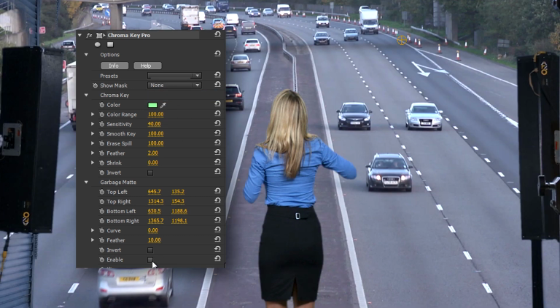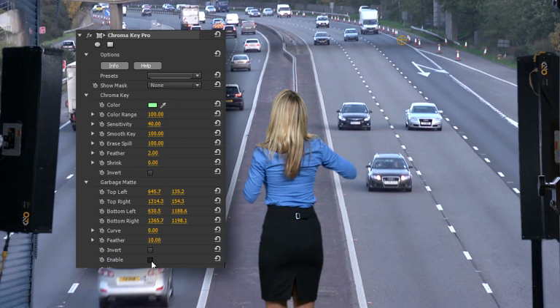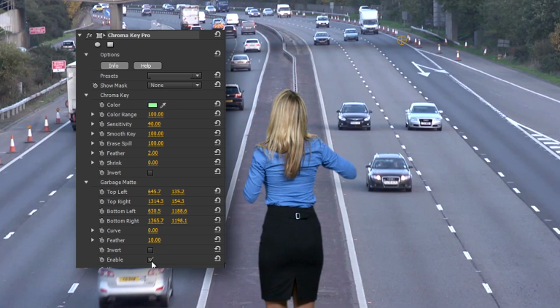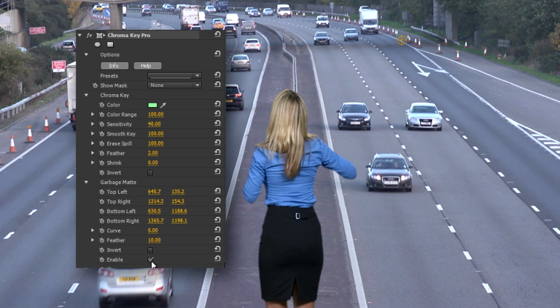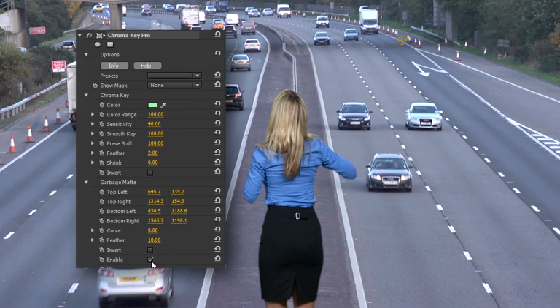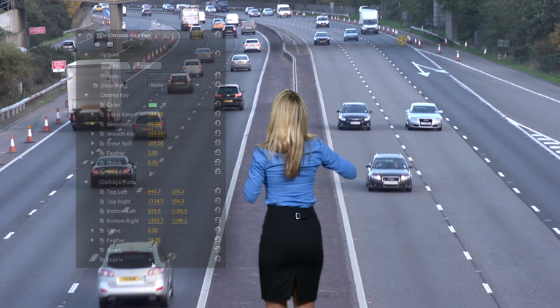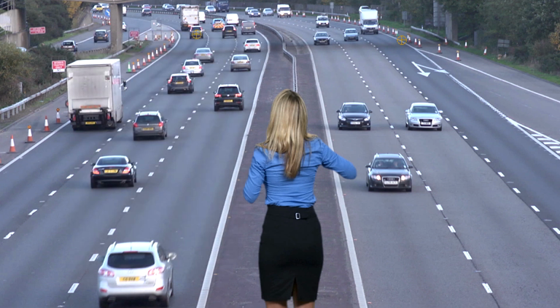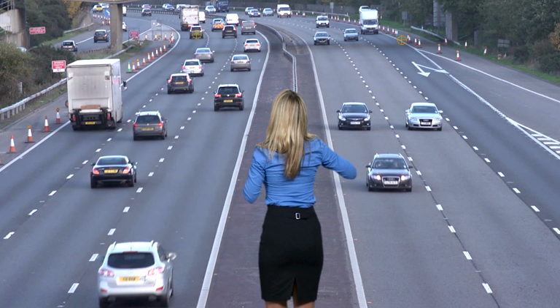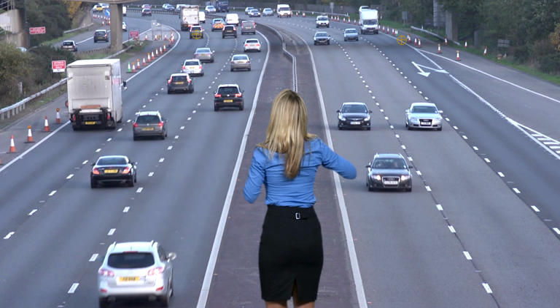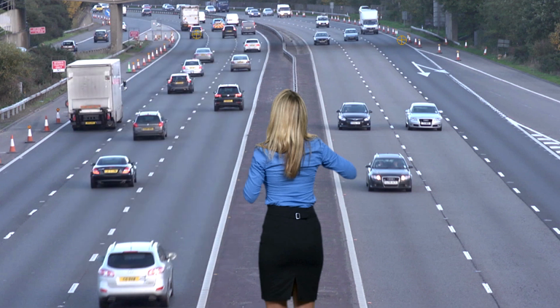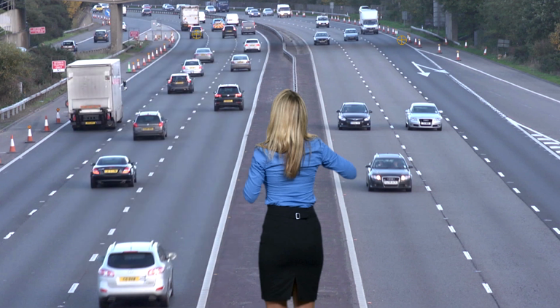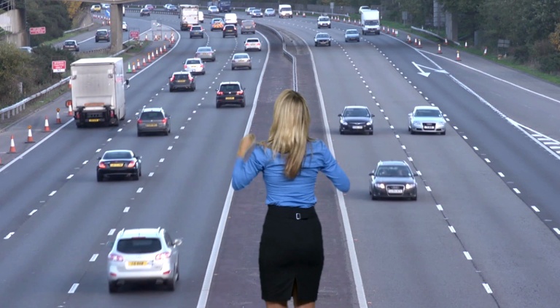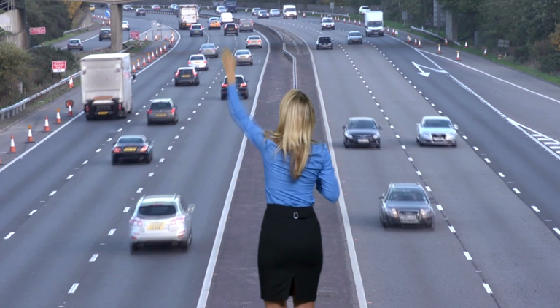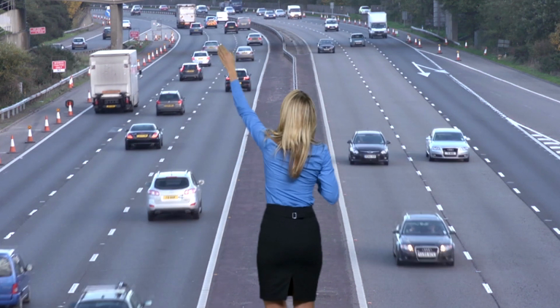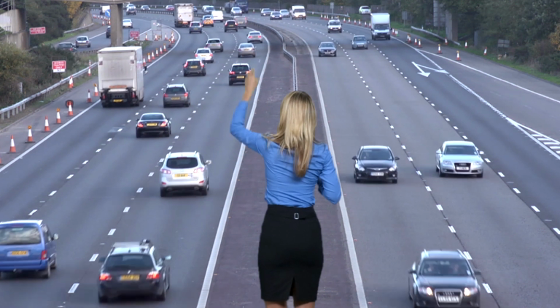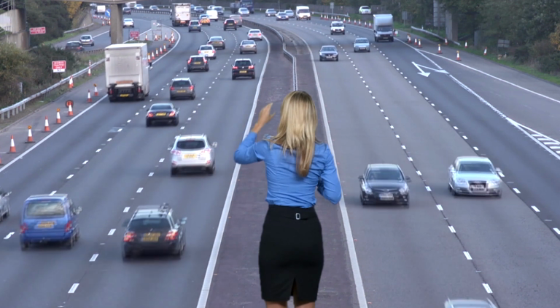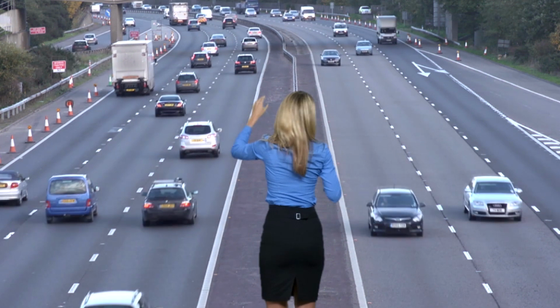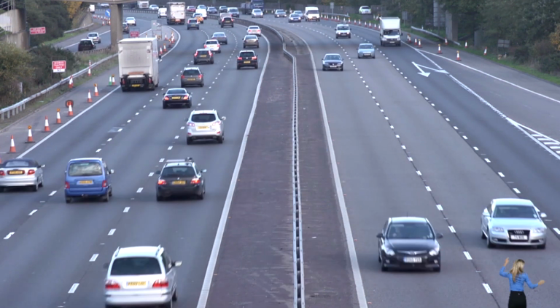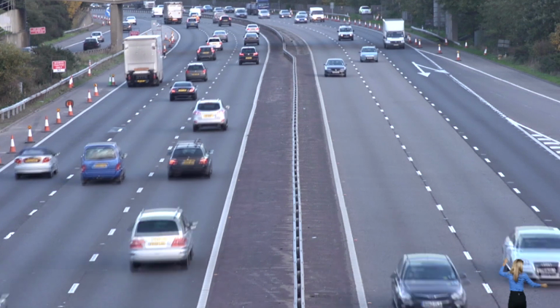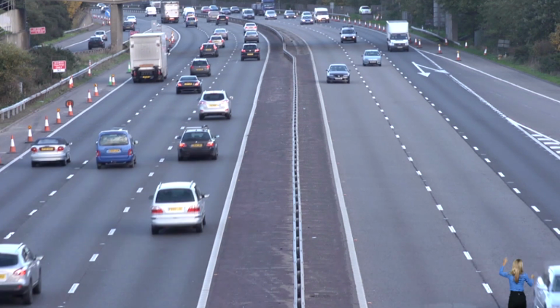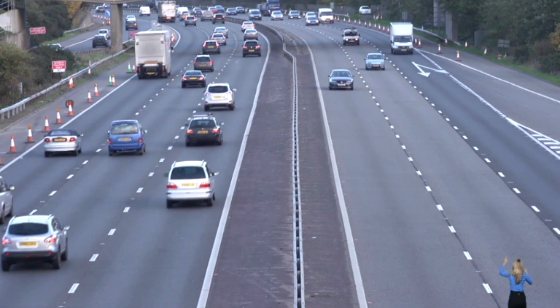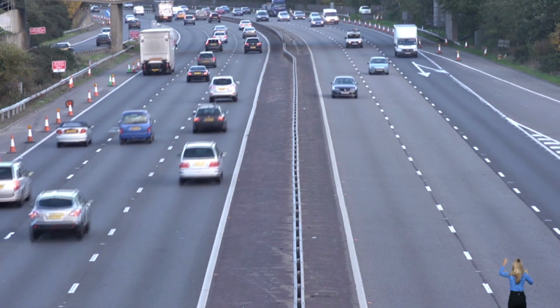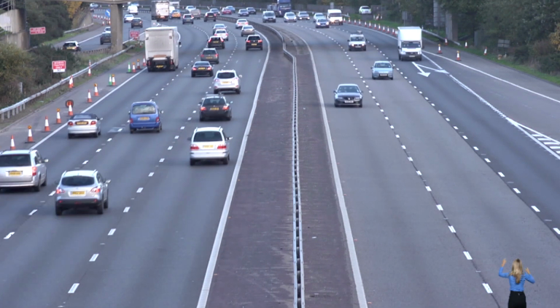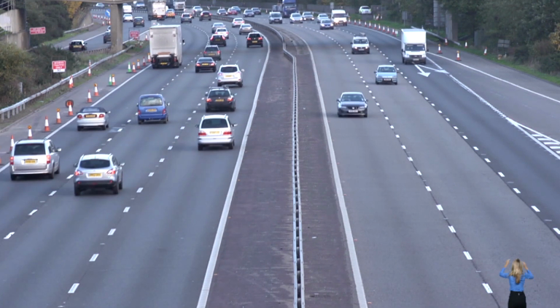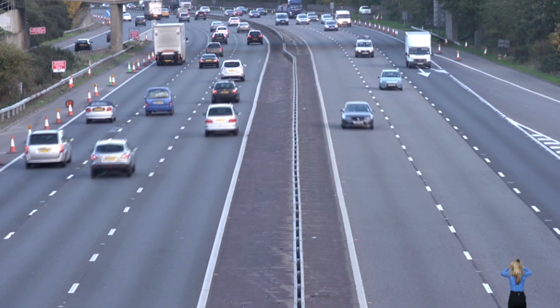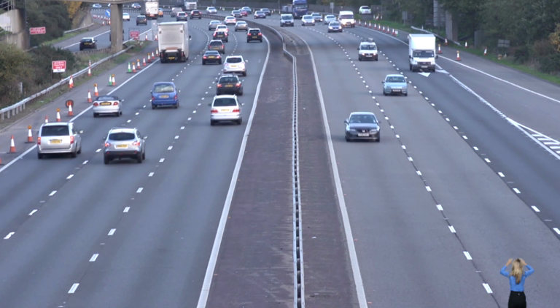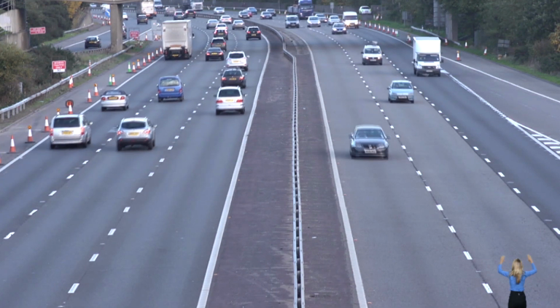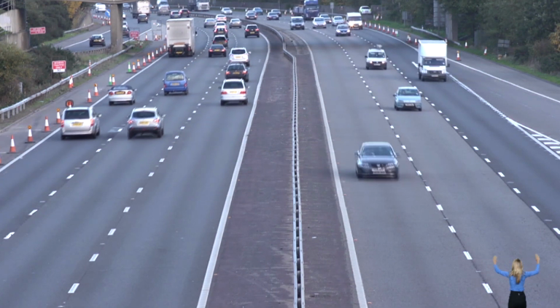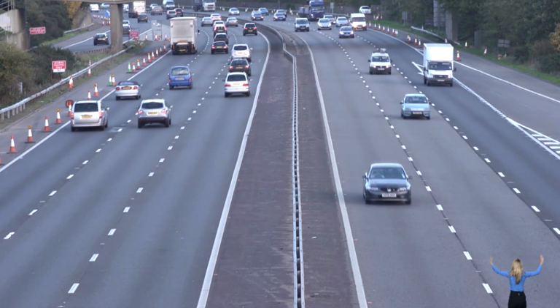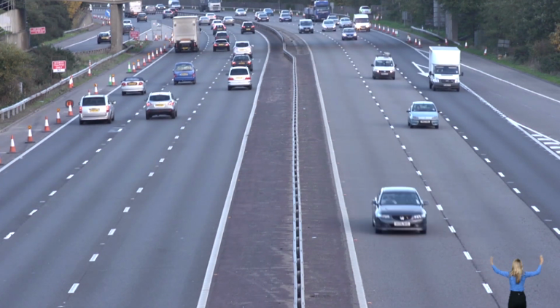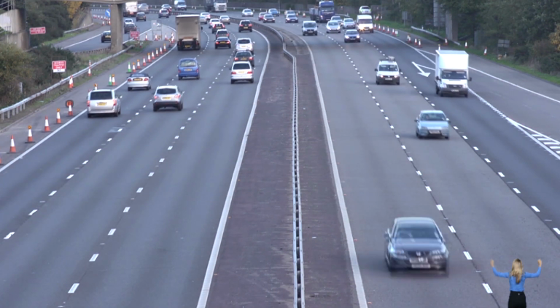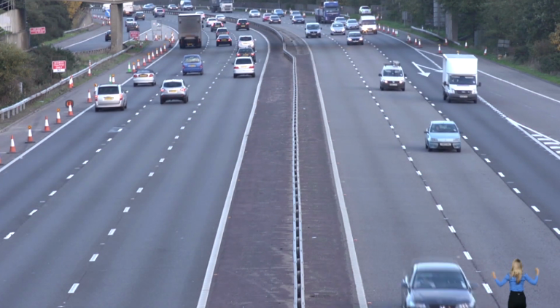And that's that, job done. So I just need to position our traffic officer in the scene, scale her to size, and now we can sit back and see just how long she lasts.